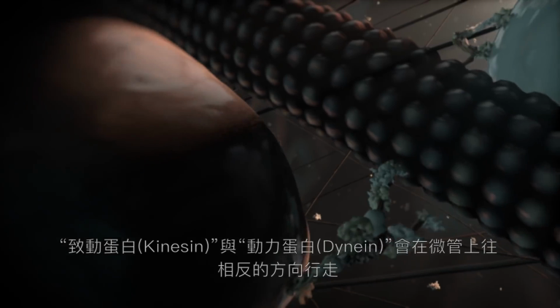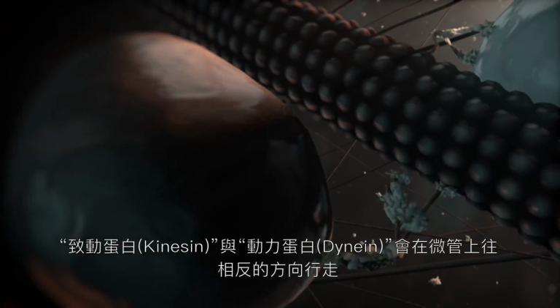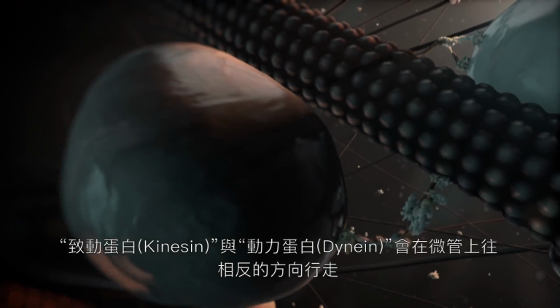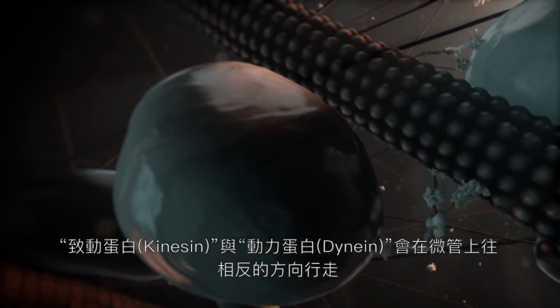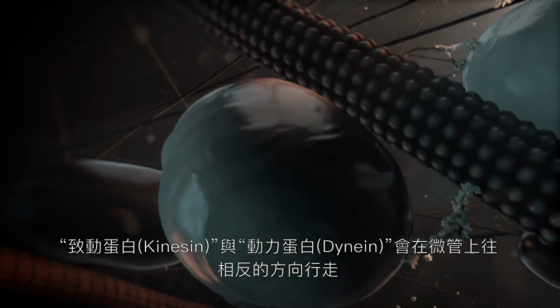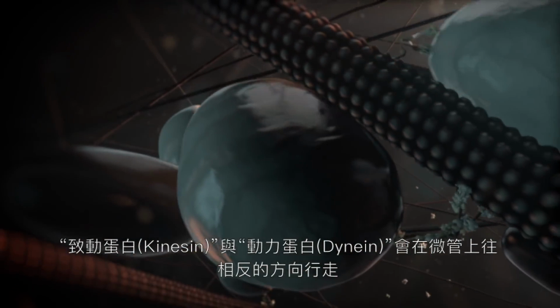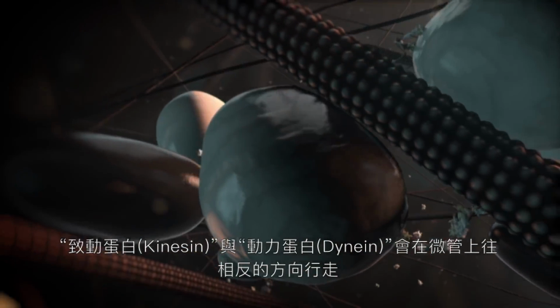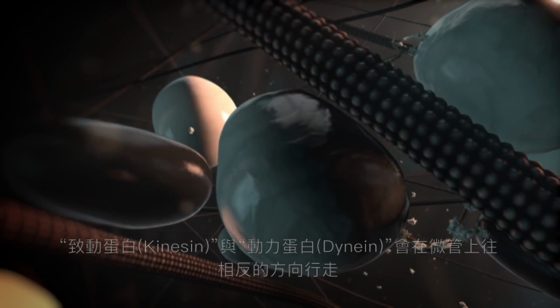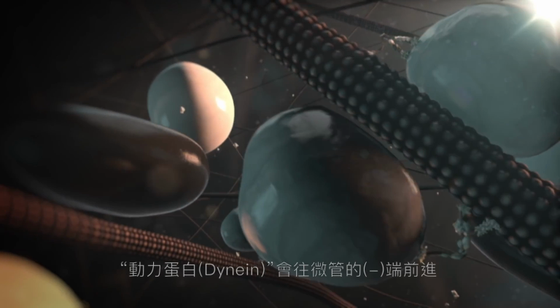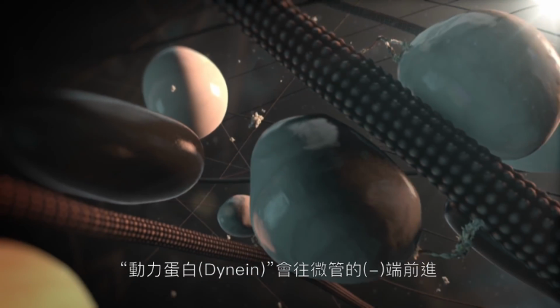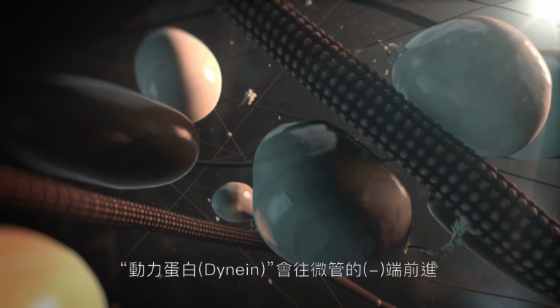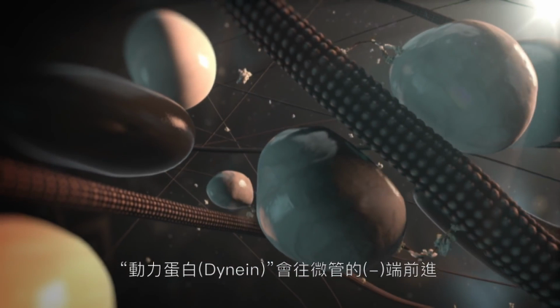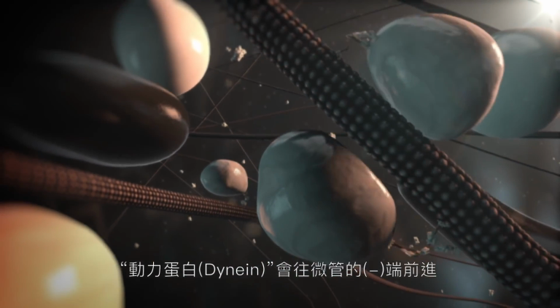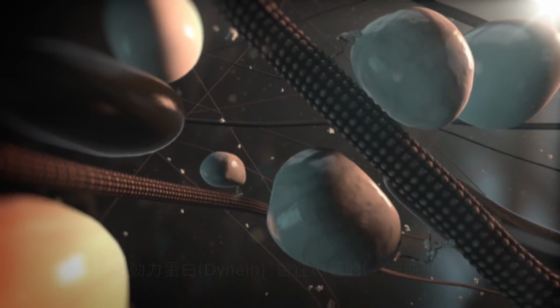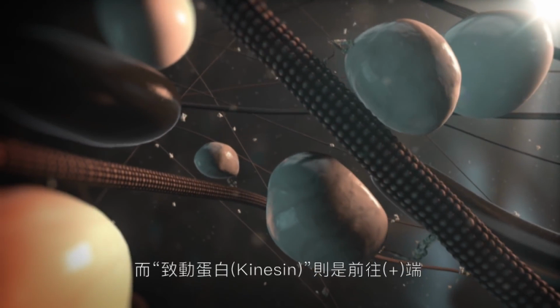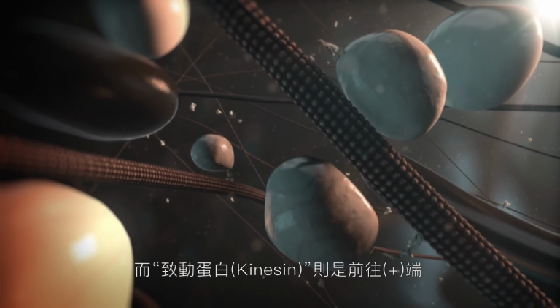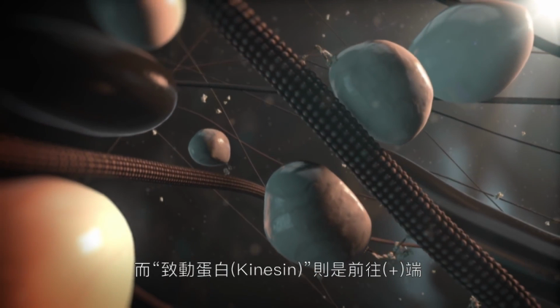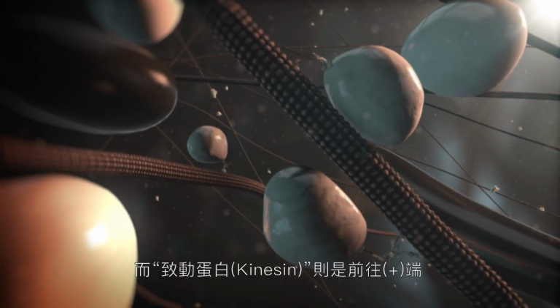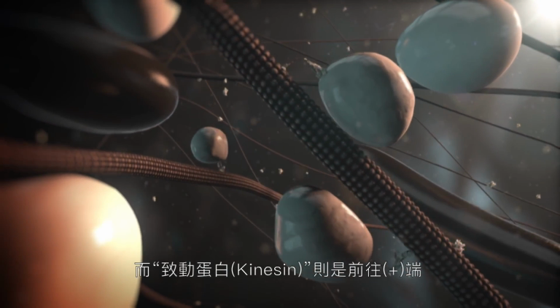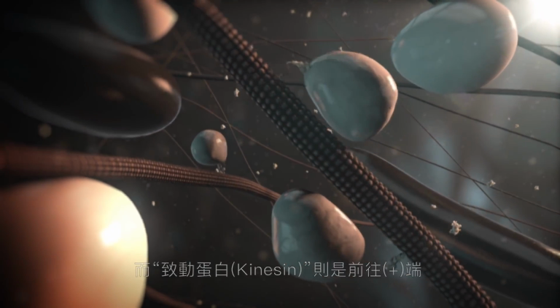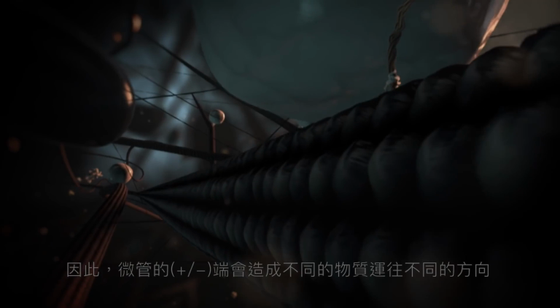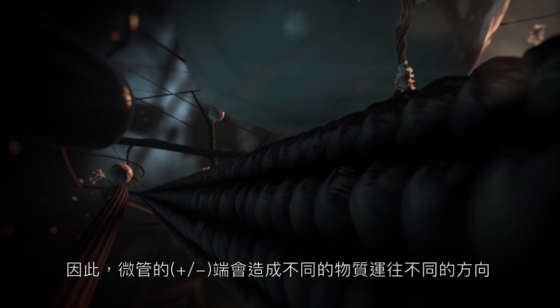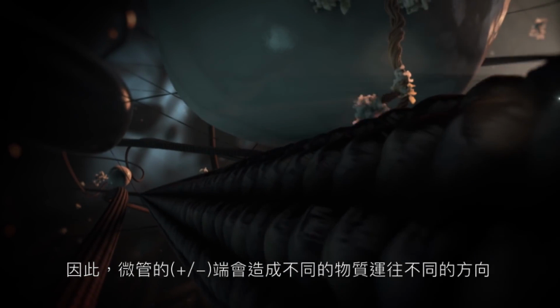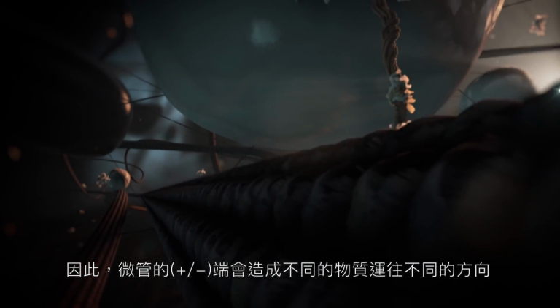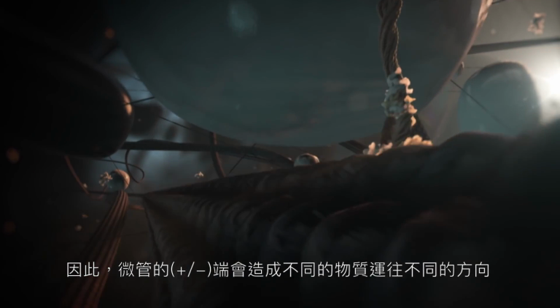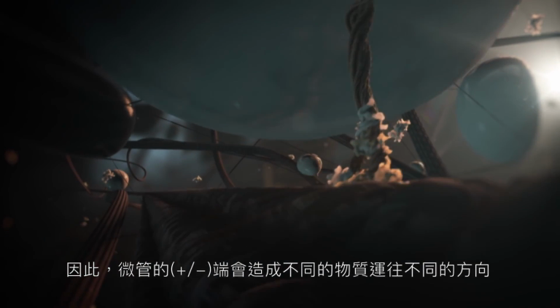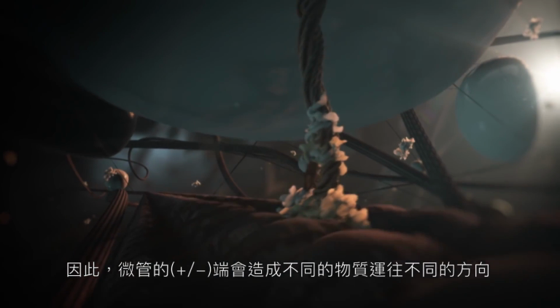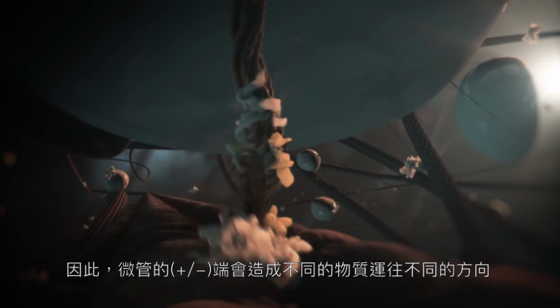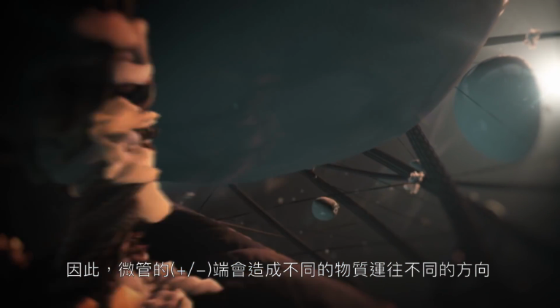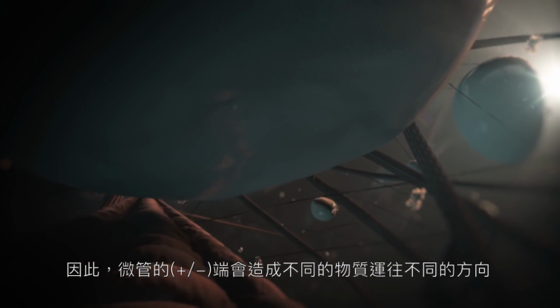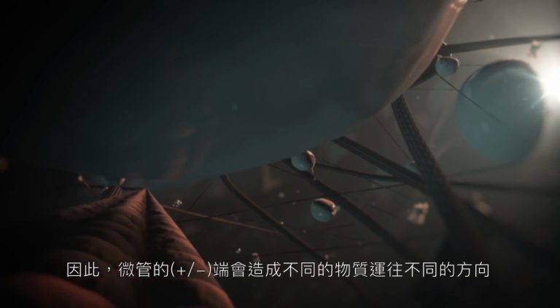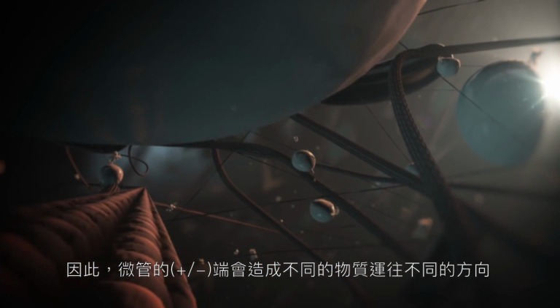Kinesin and dynein move in opposite directions. Dynein moves towards the minus-end, whereas most kinesins move towards the plus-end. Therefore, the orientation of the microtubules helps to direct polarized transport.